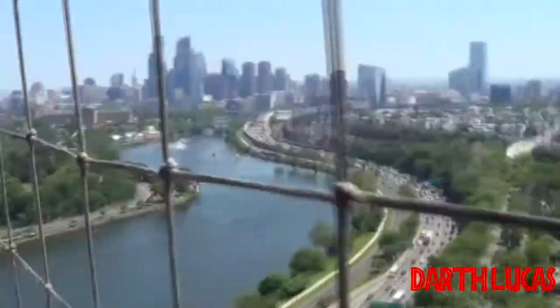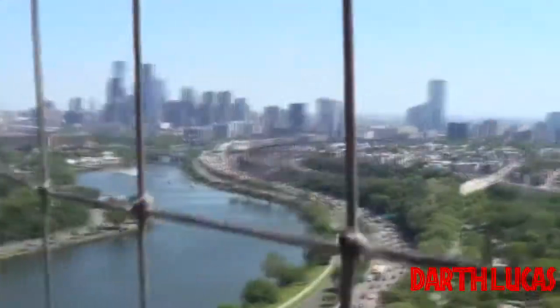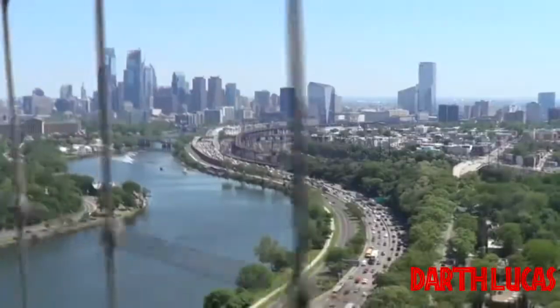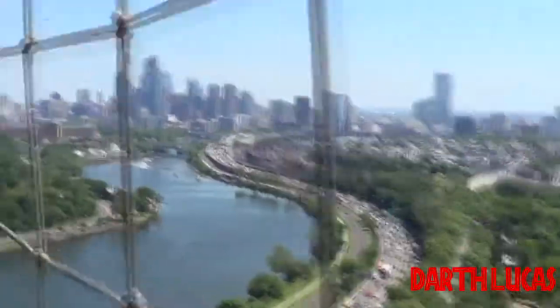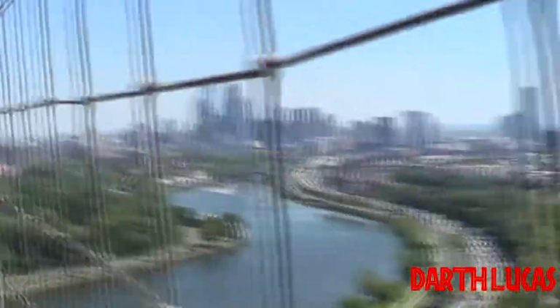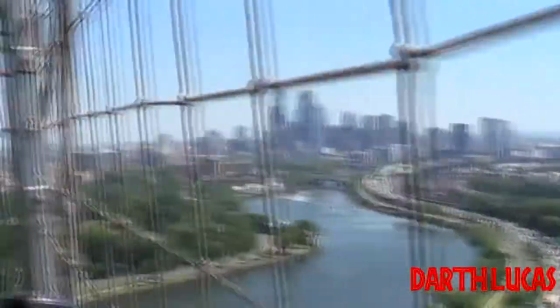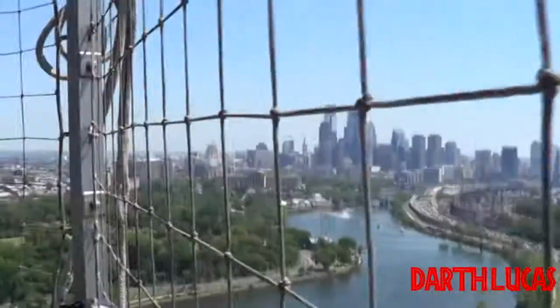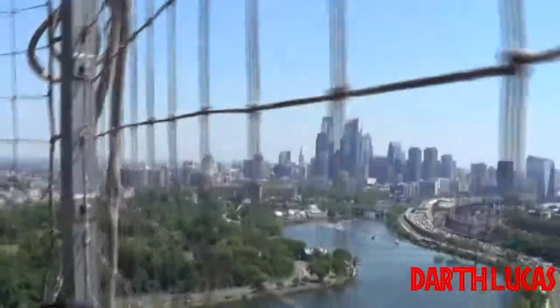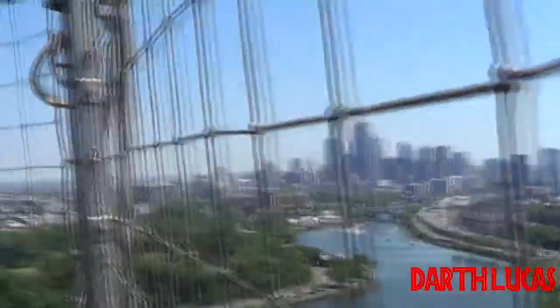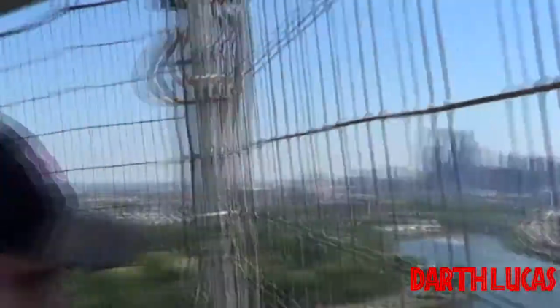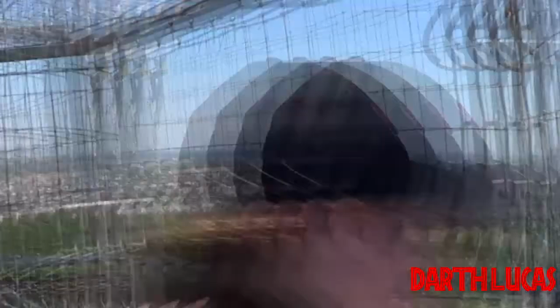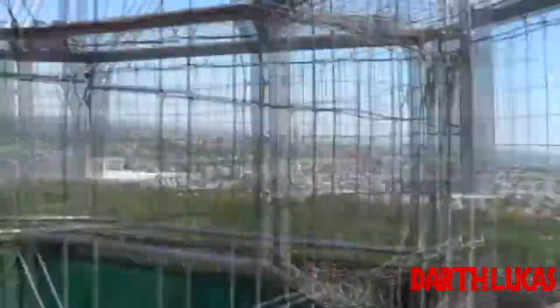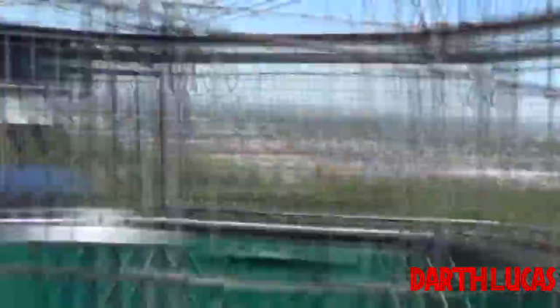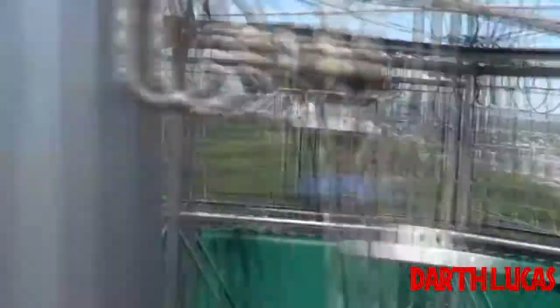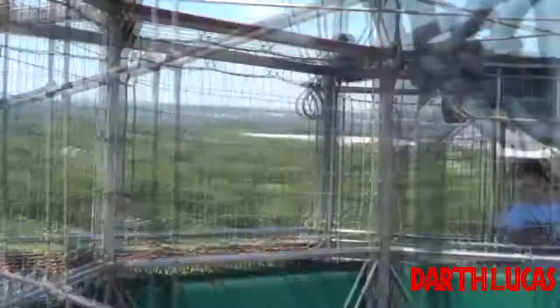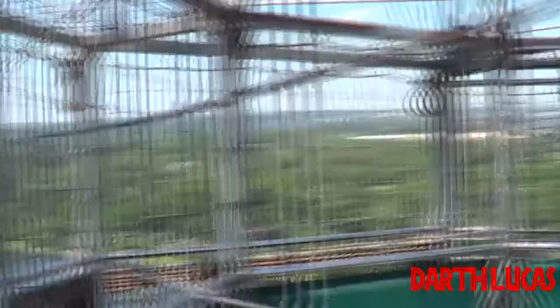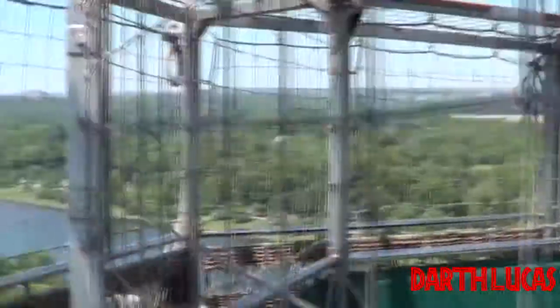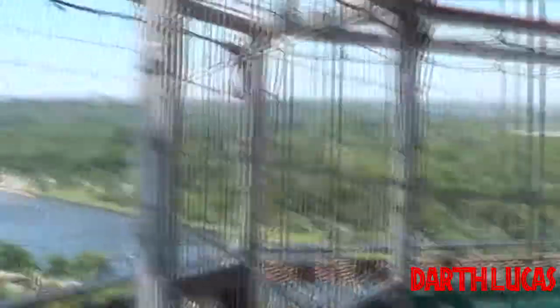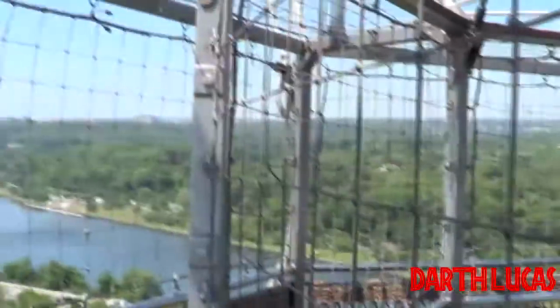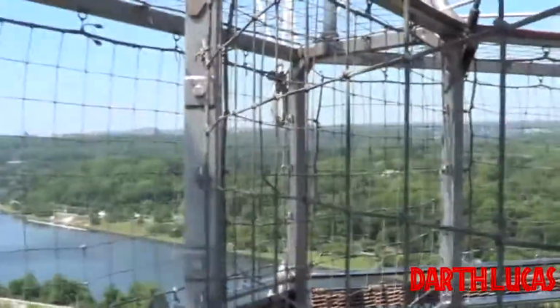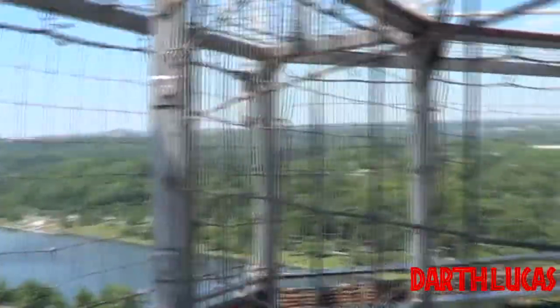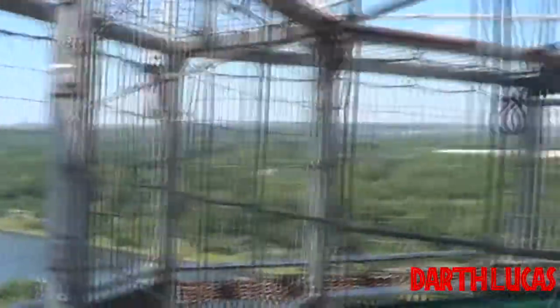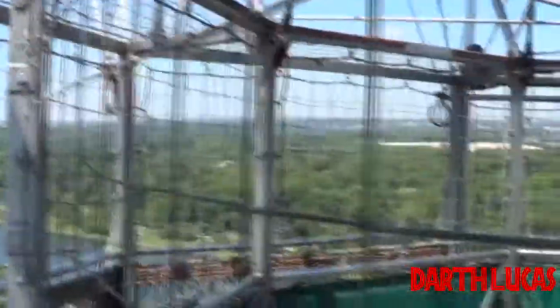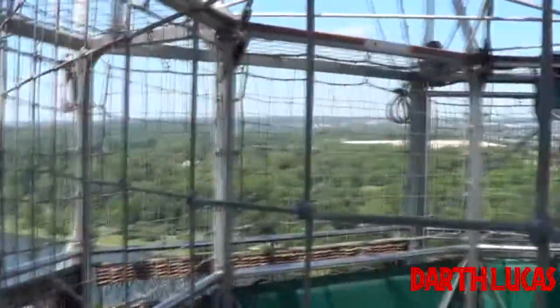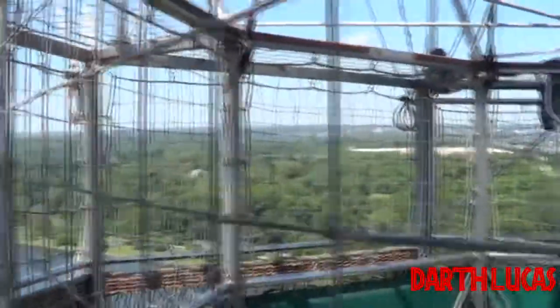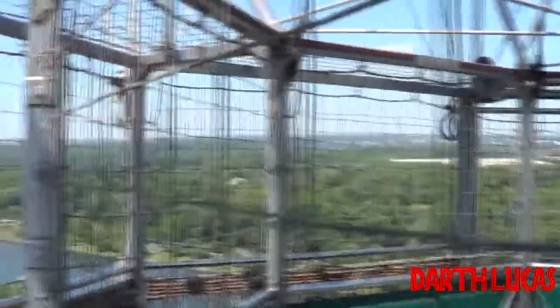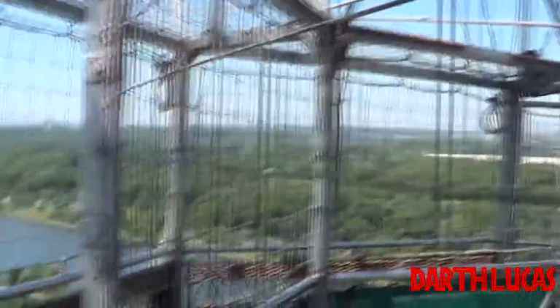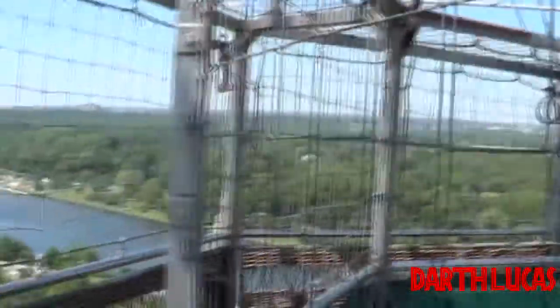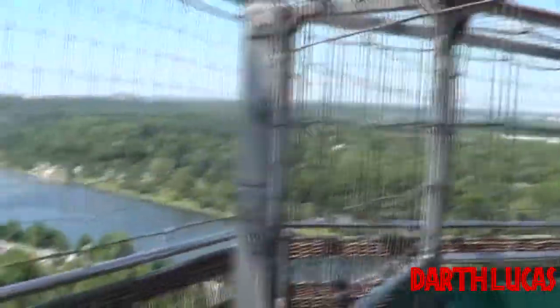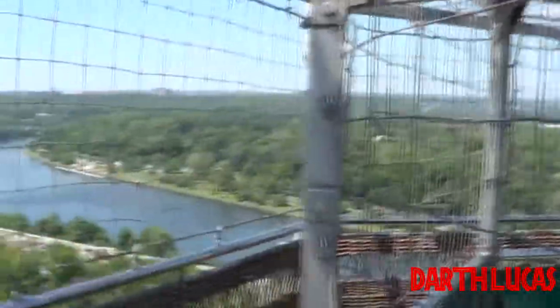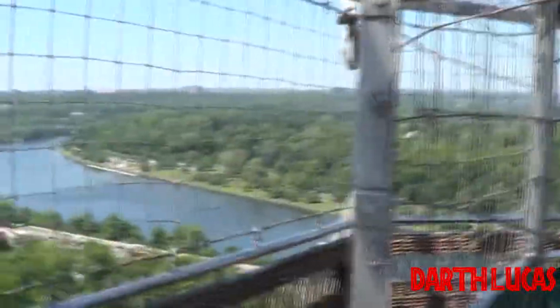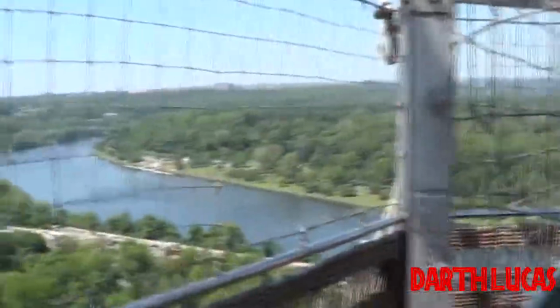Looking in this direction, you get an appreciation for the vast Fairmount Park system, which encompasses over 9,200 acres, including the zoo's 42 acres.